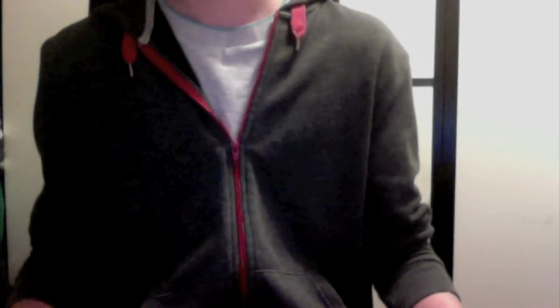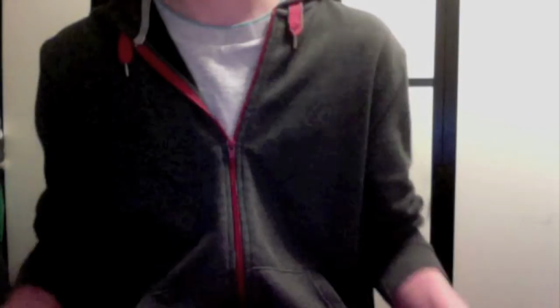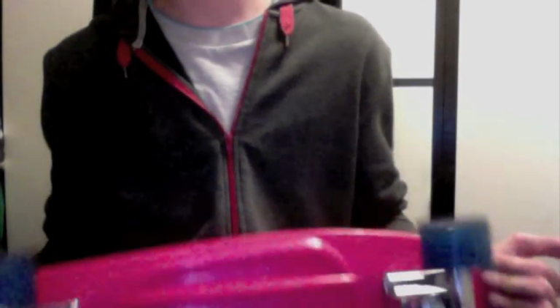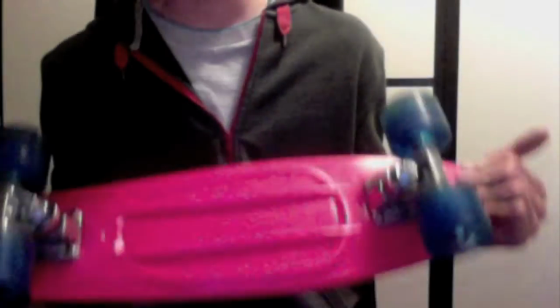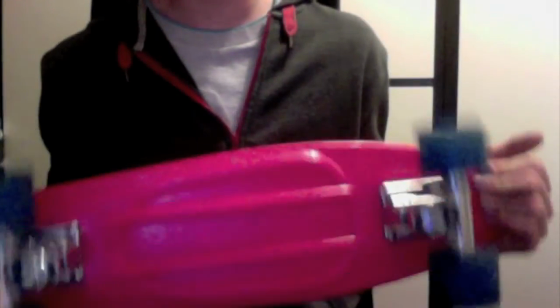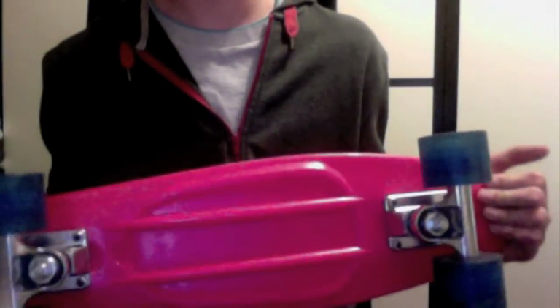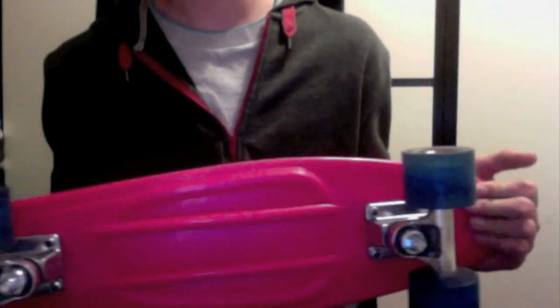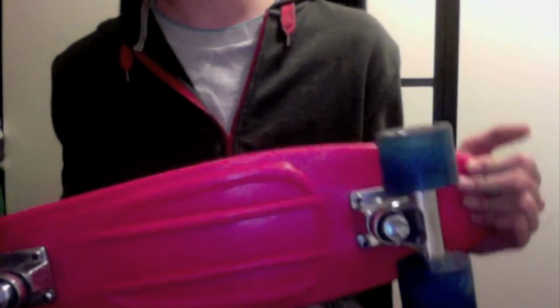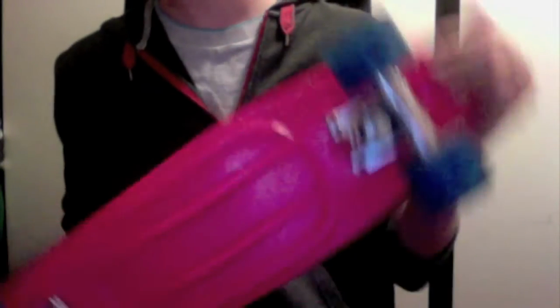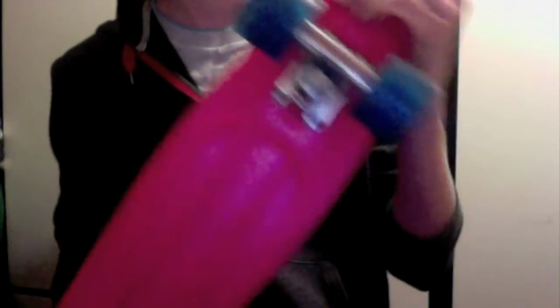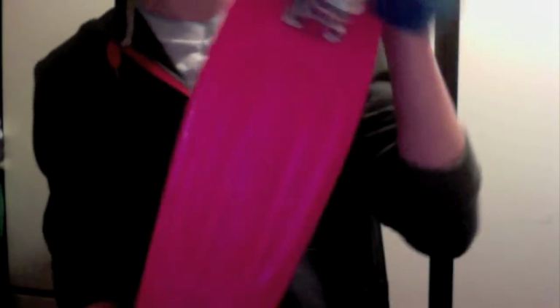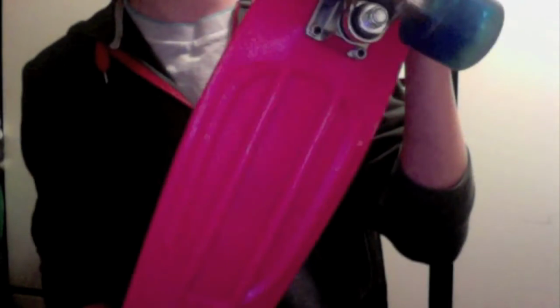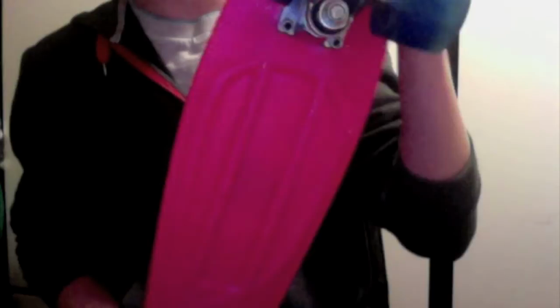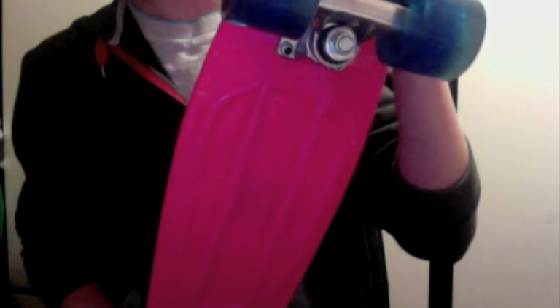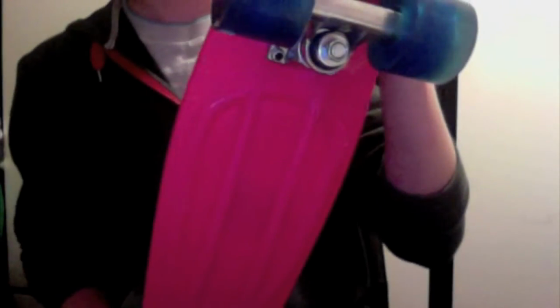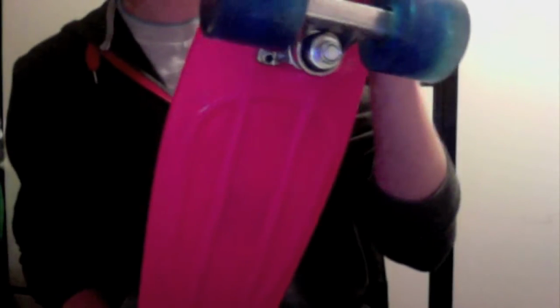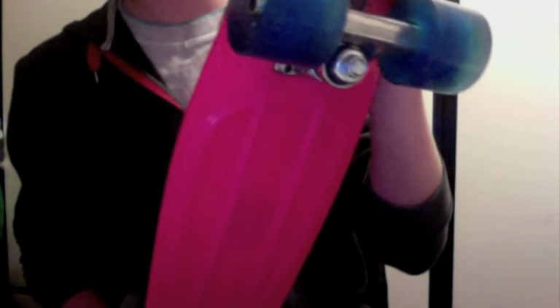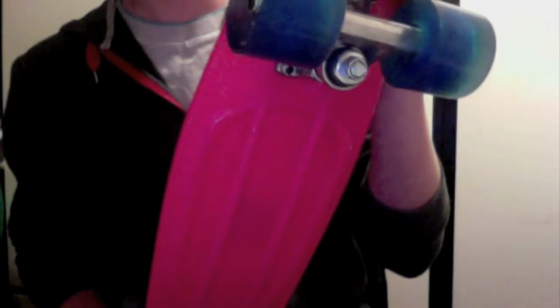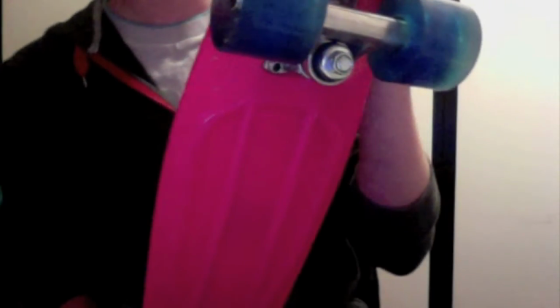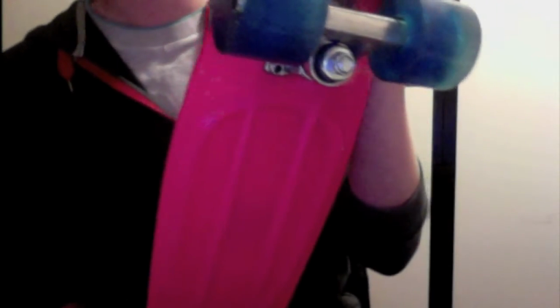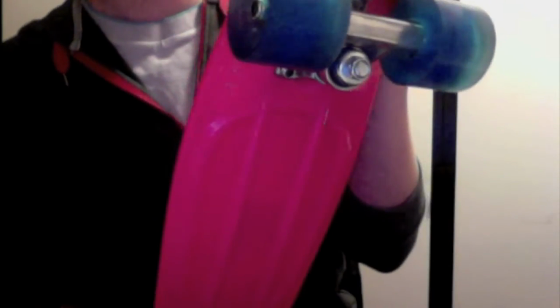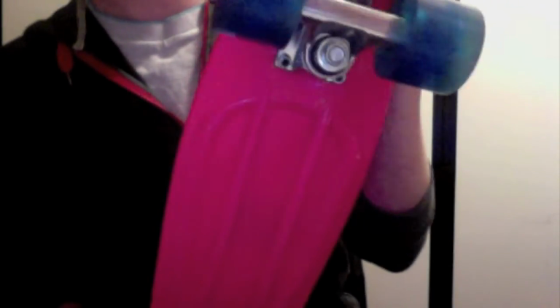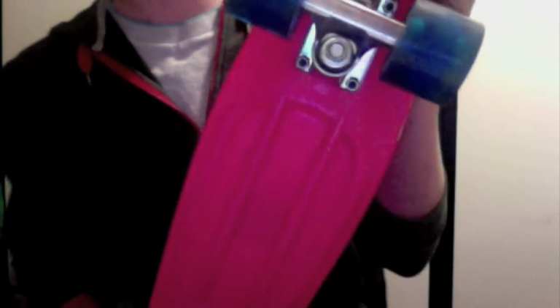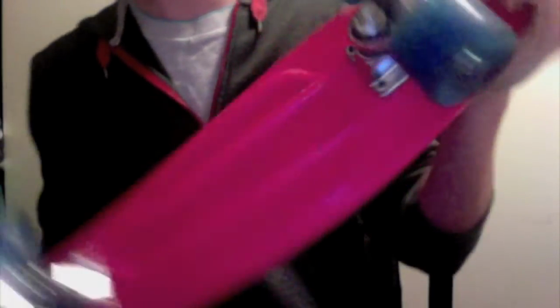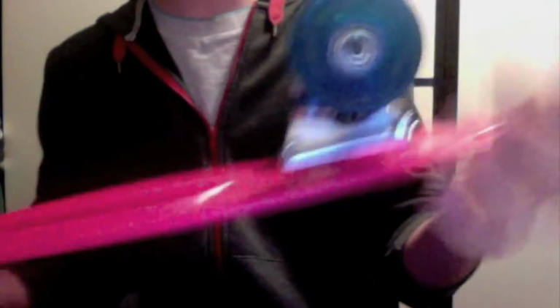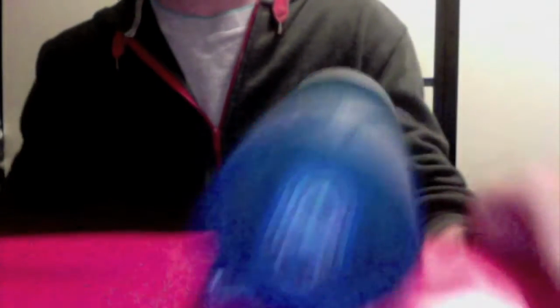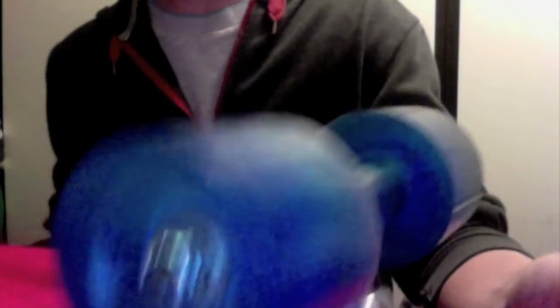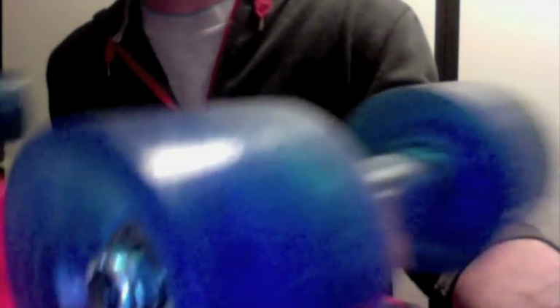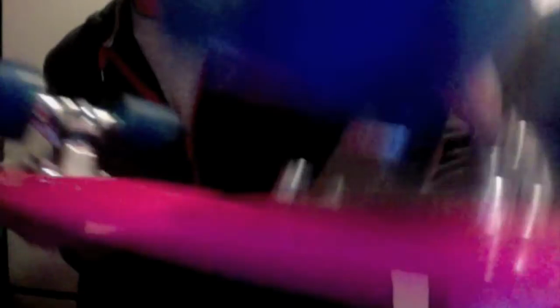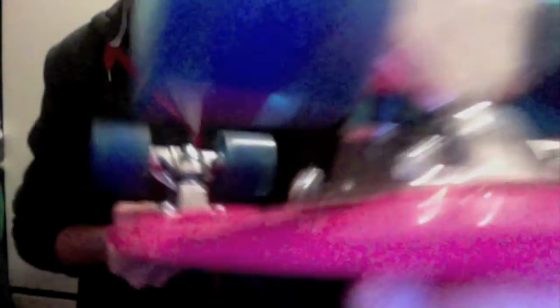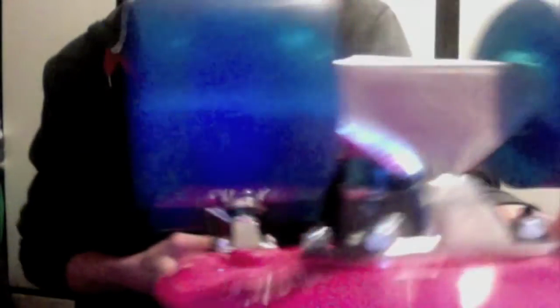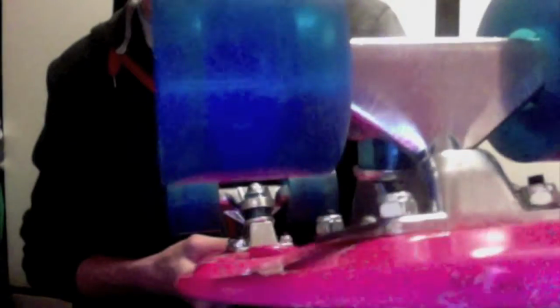Hey, Brooklyn Board Skating here doing a review on the D Street Vinyl Cruiser. As you can see, I have the pink deck with the blue wheels. It has see-through soft bushings, if you can see there.